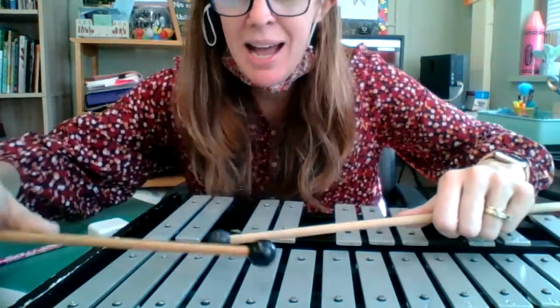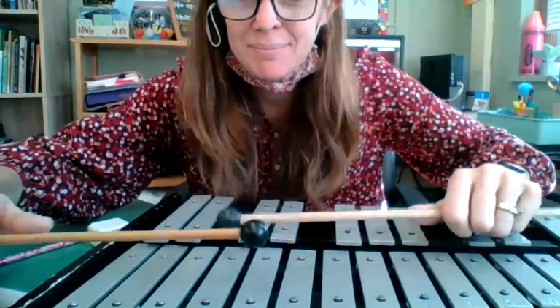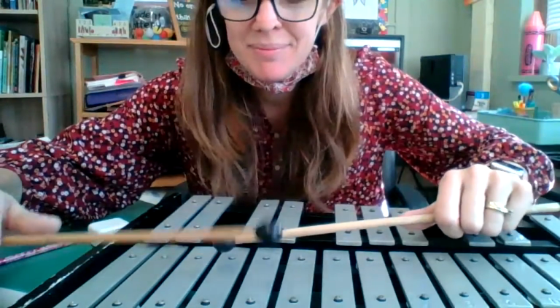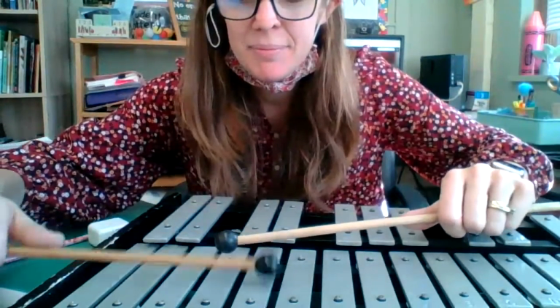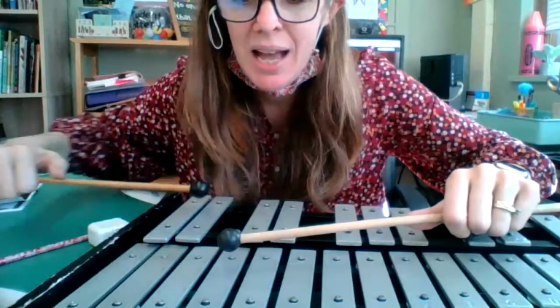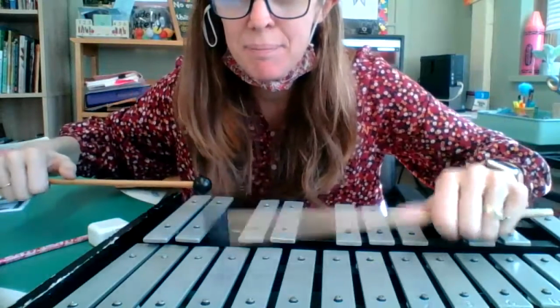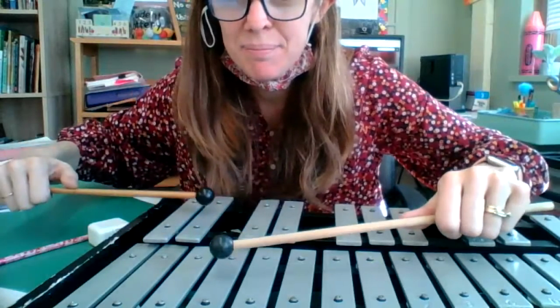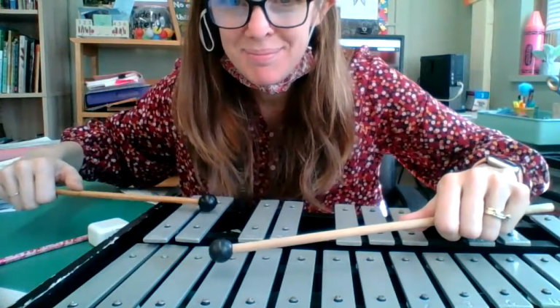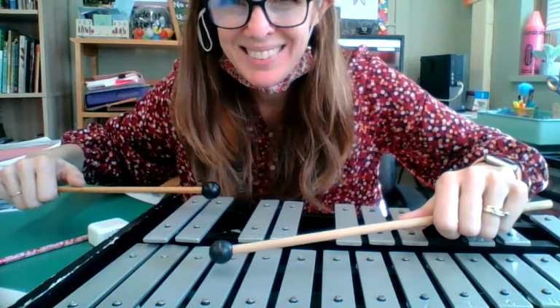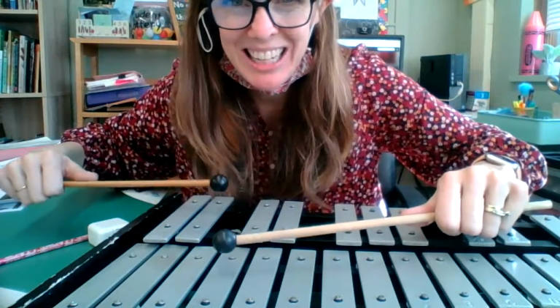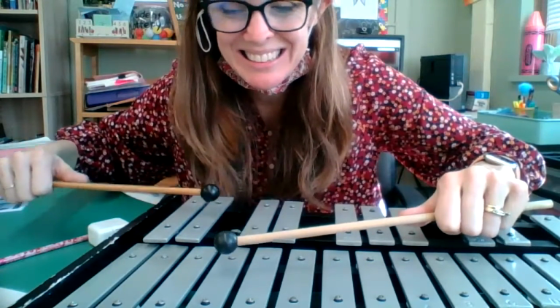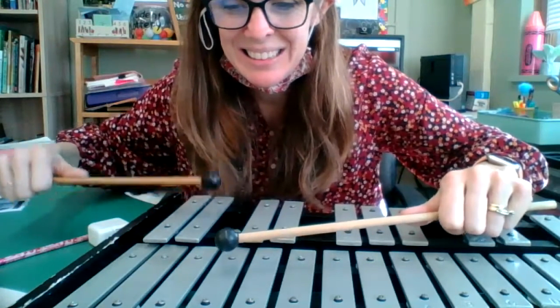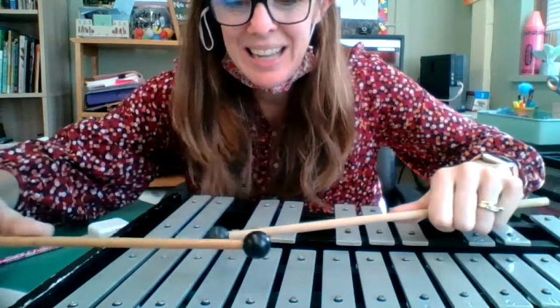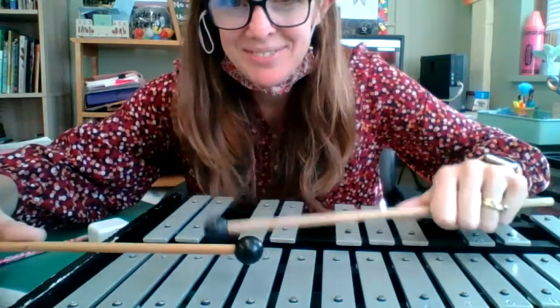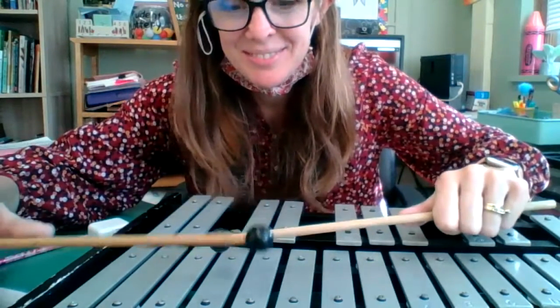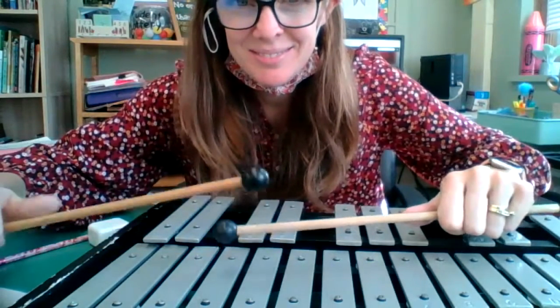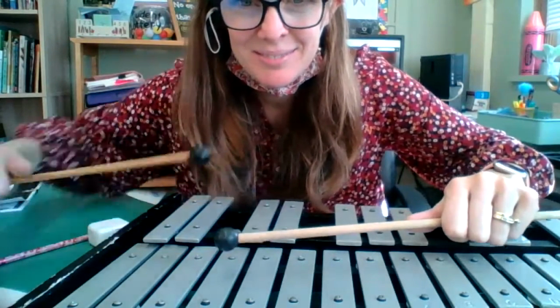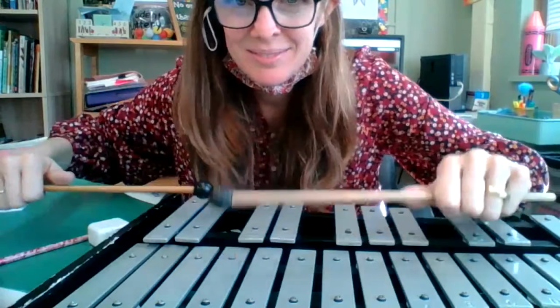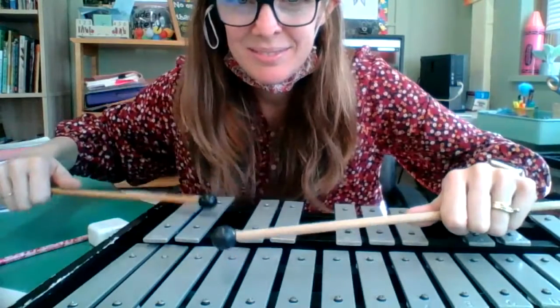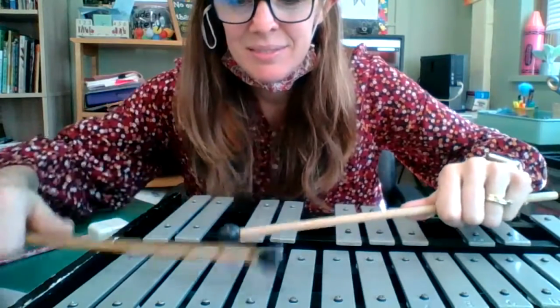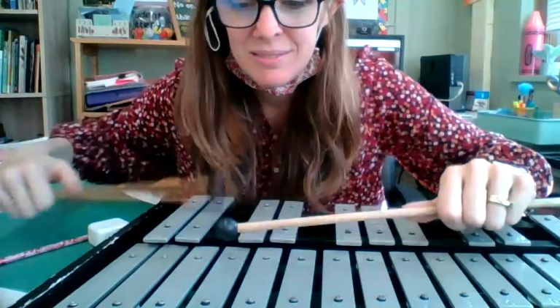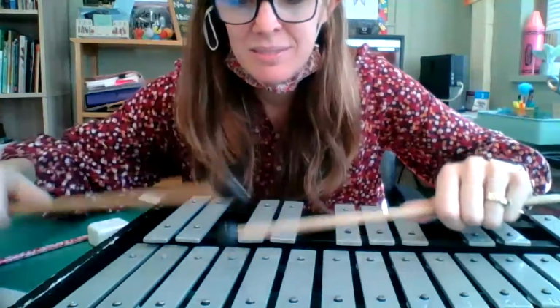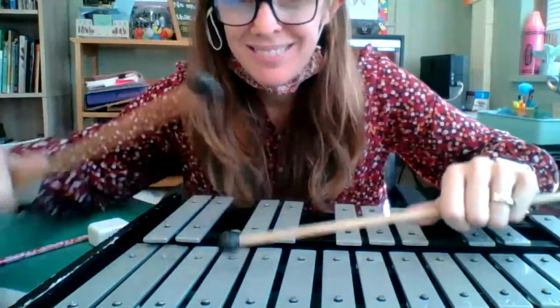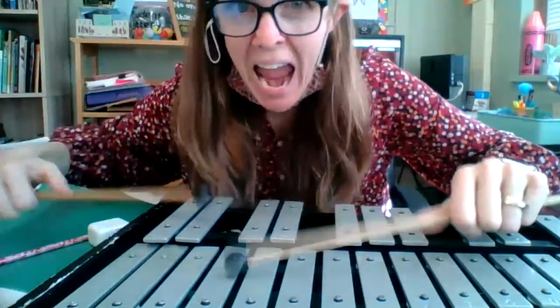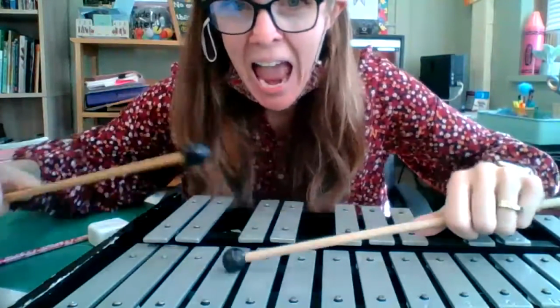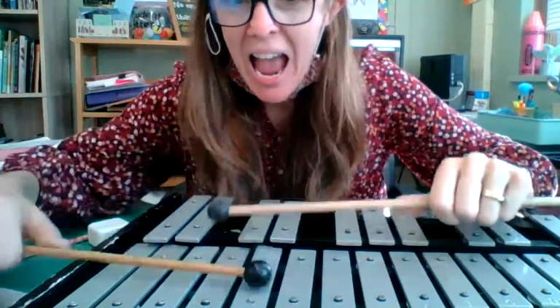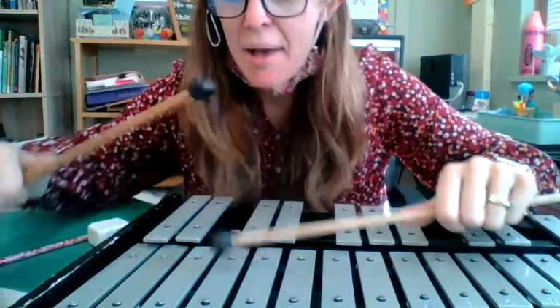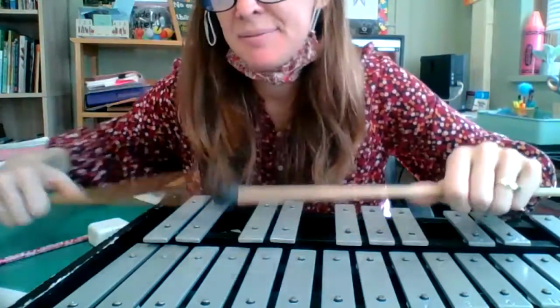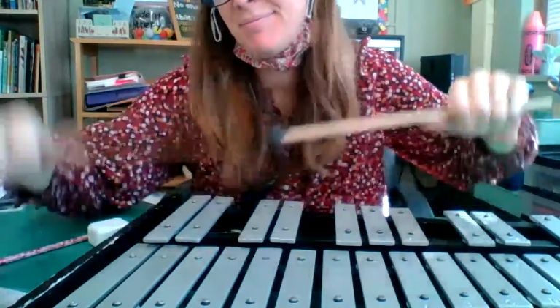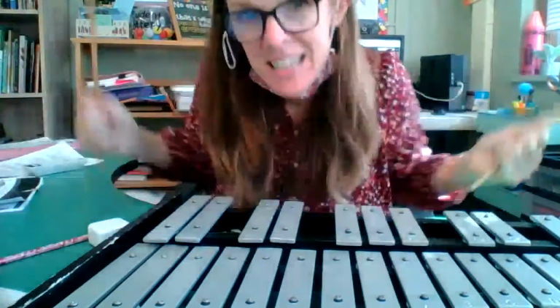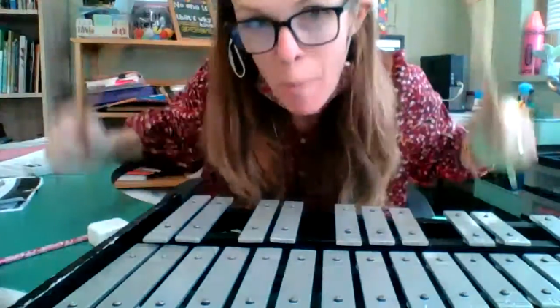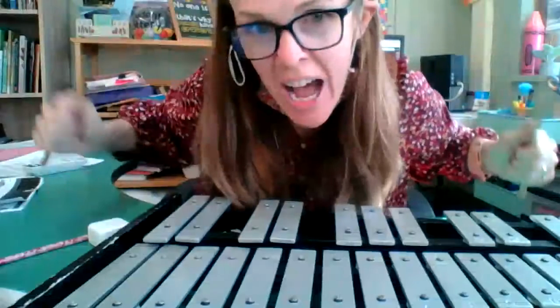Hop, hop. Try it again. Hop. So much fun.